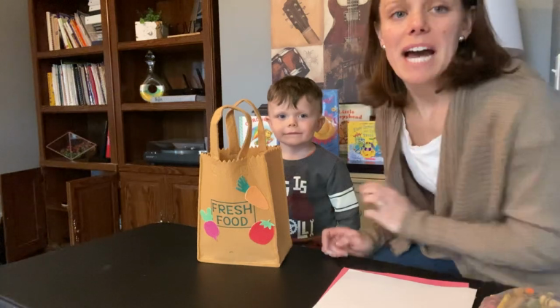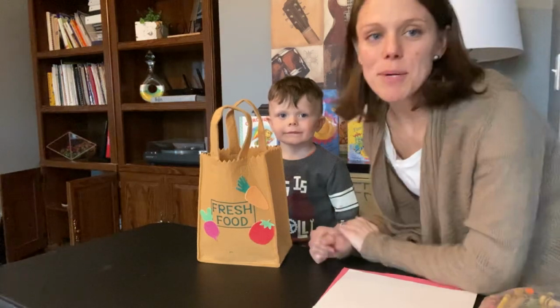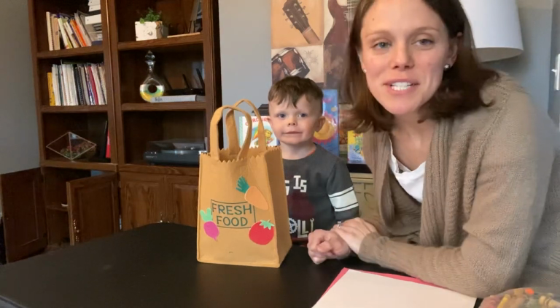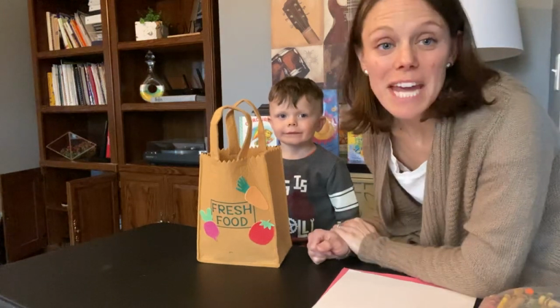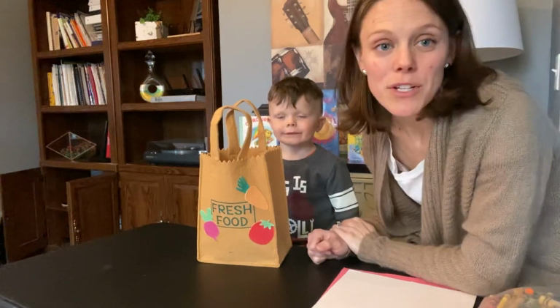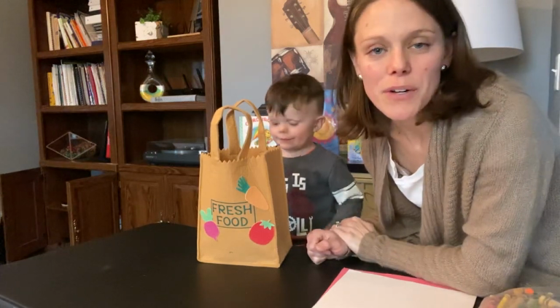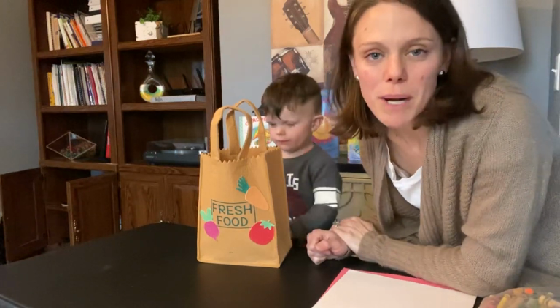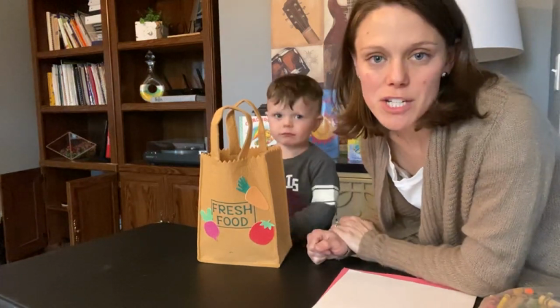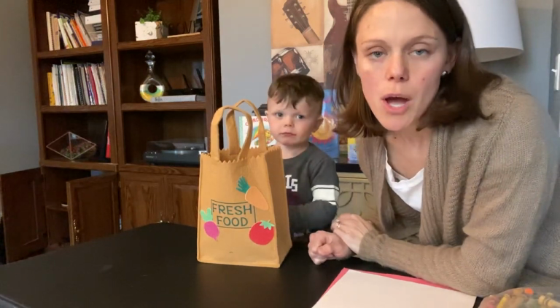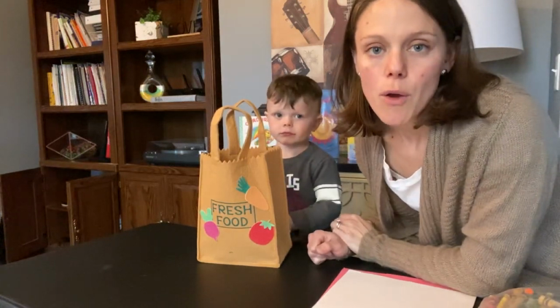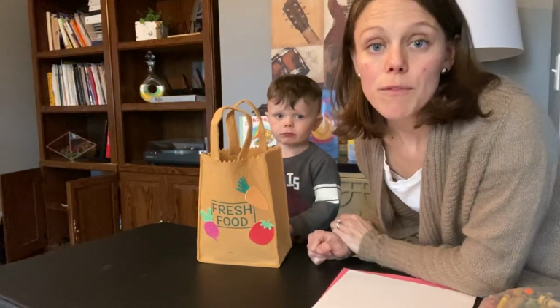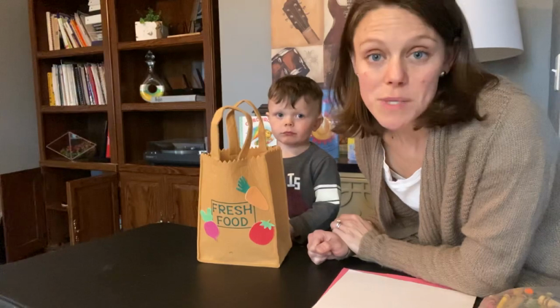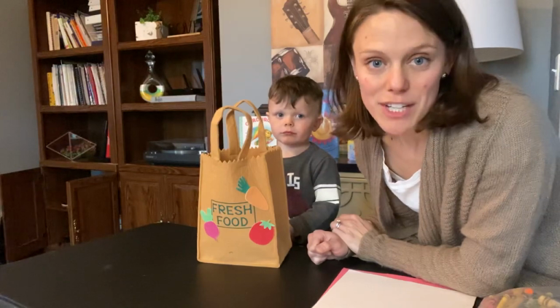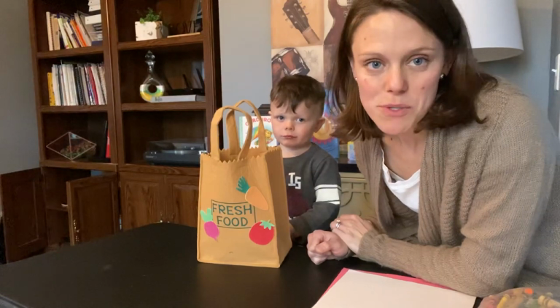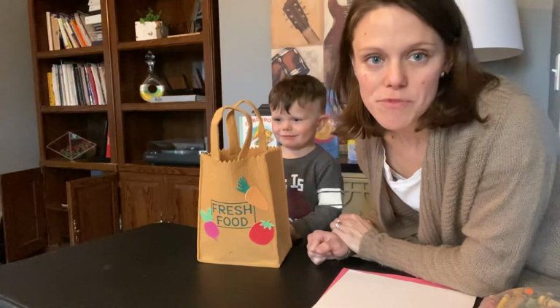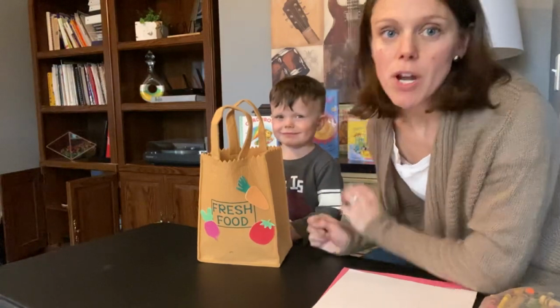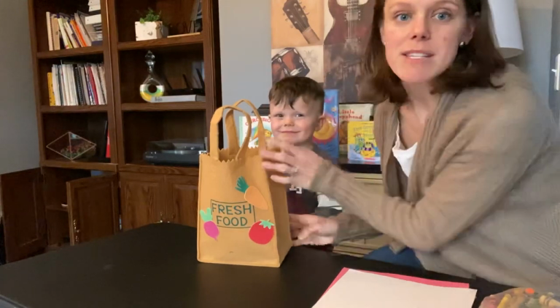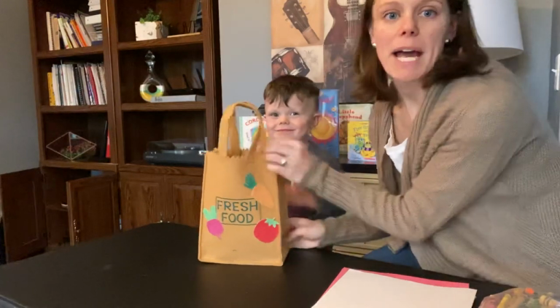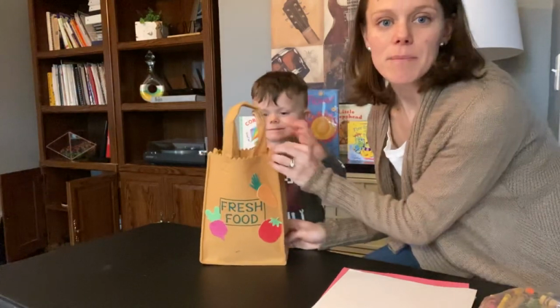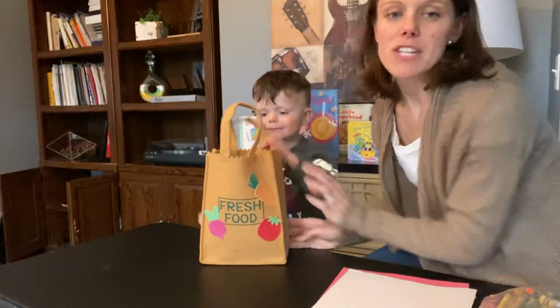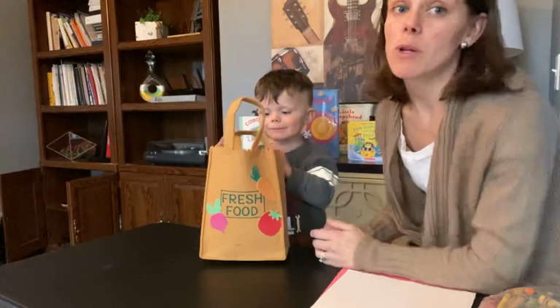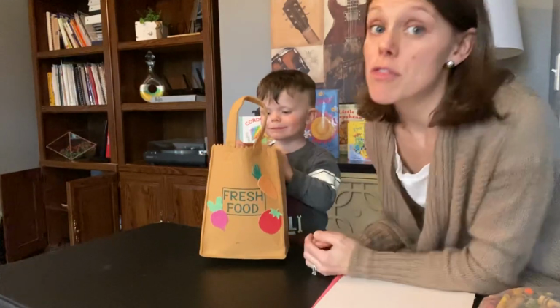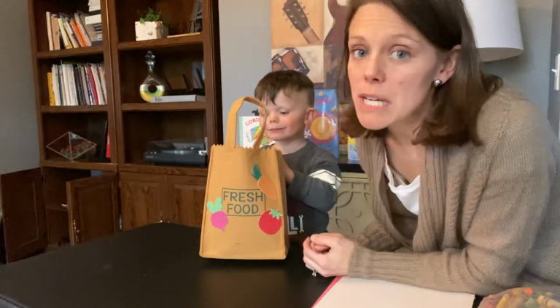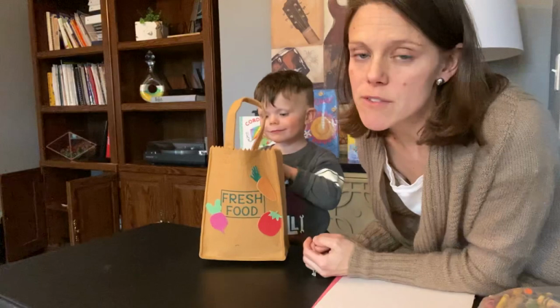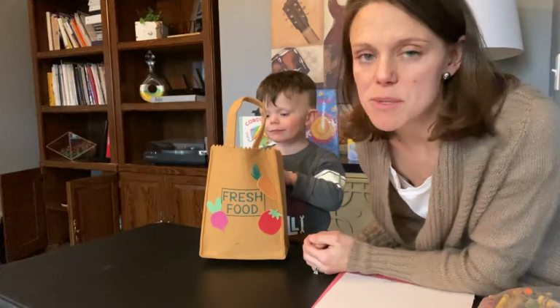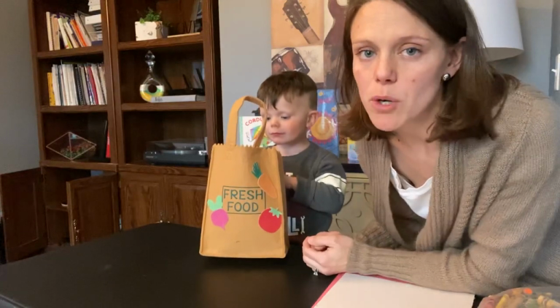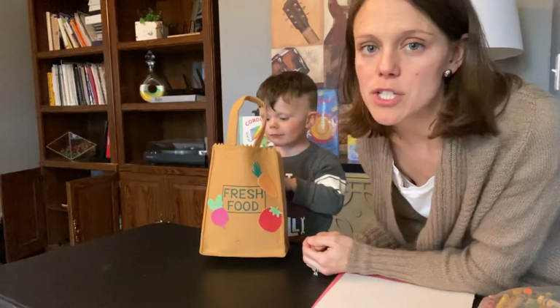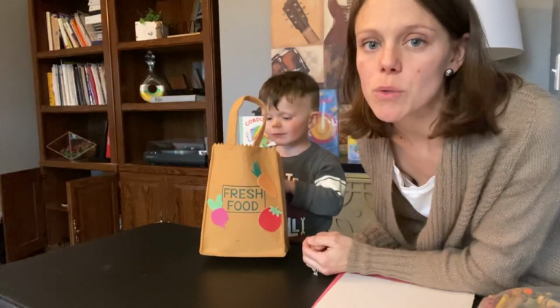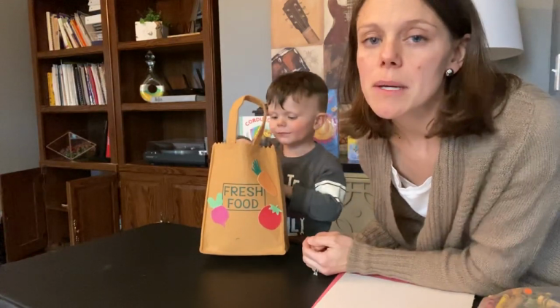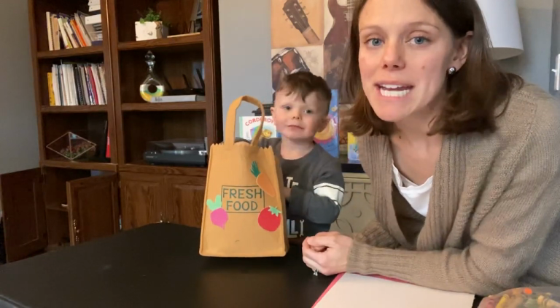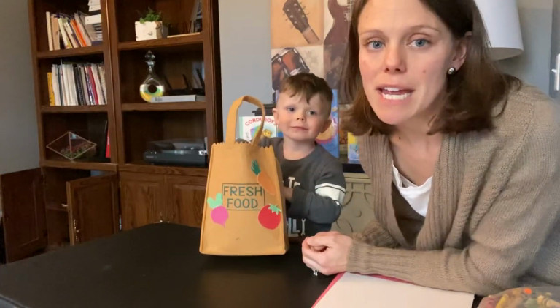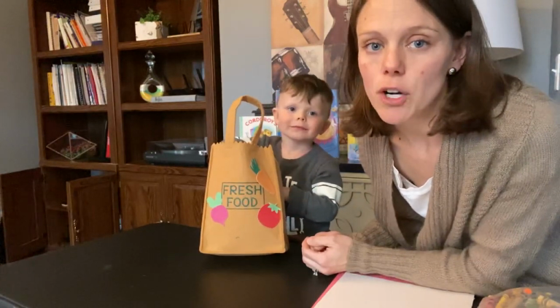Hi boys and girls! Today we're going to do a craft project with fruits and vegetables. Owen has a little bag here and he's going to pull out the three fruits and vegetables that we're going to make today for art.